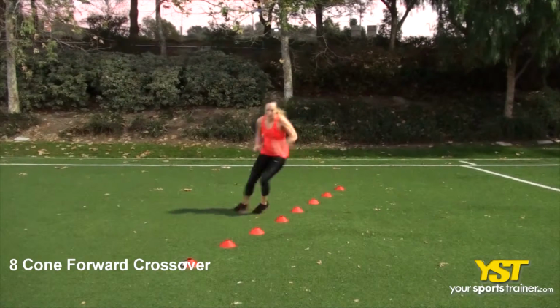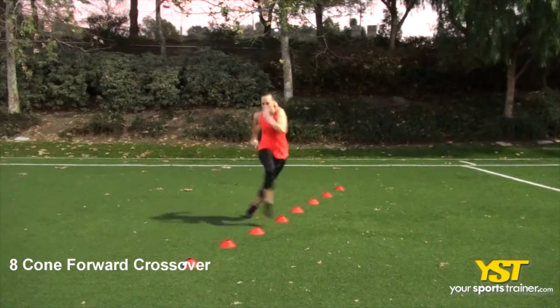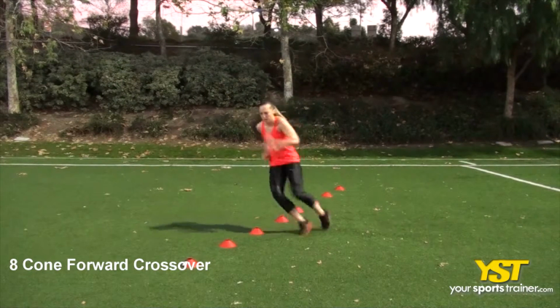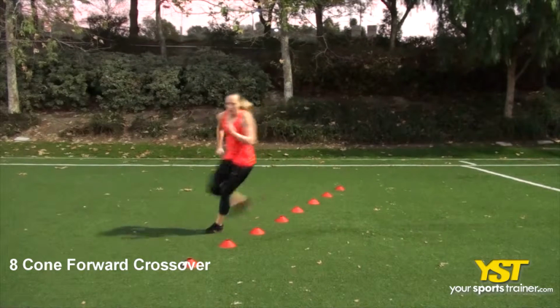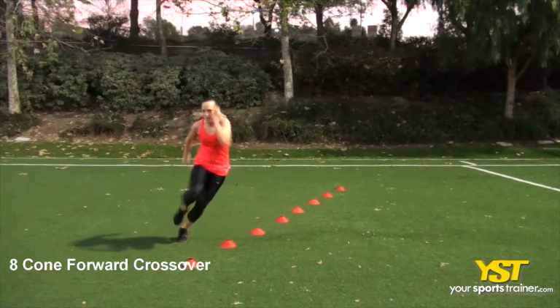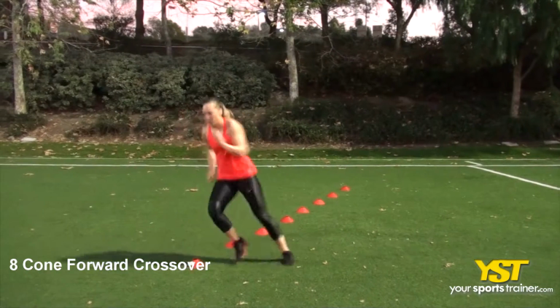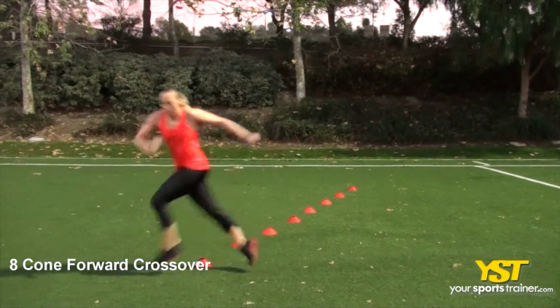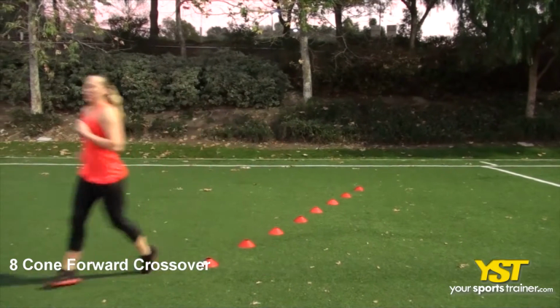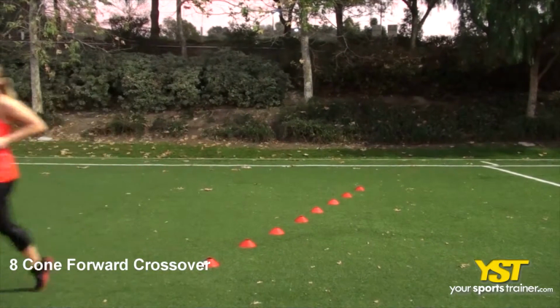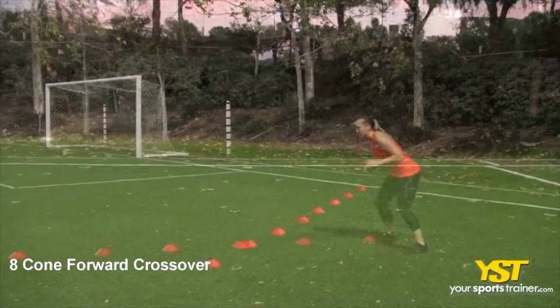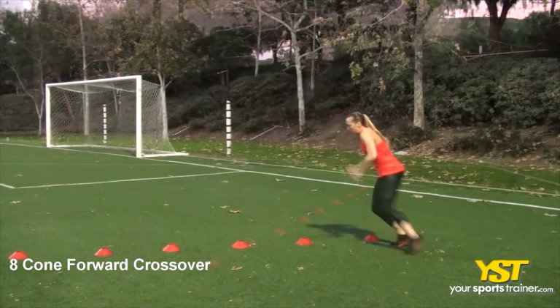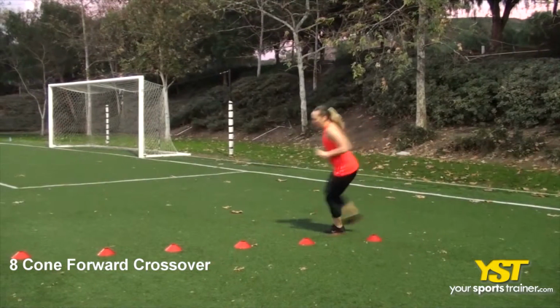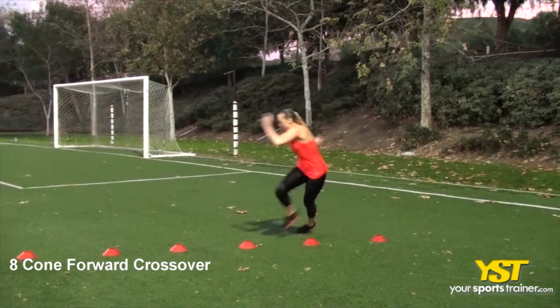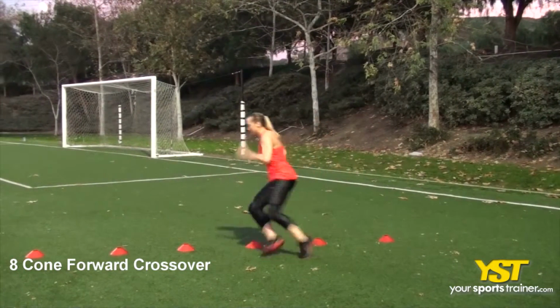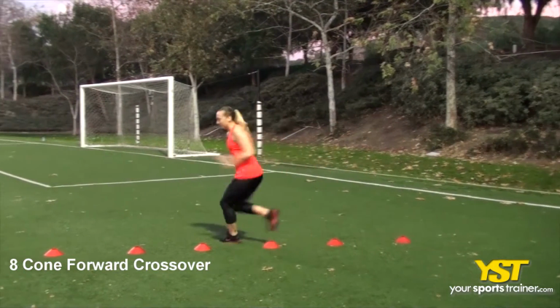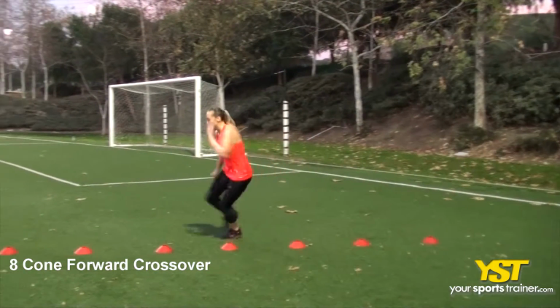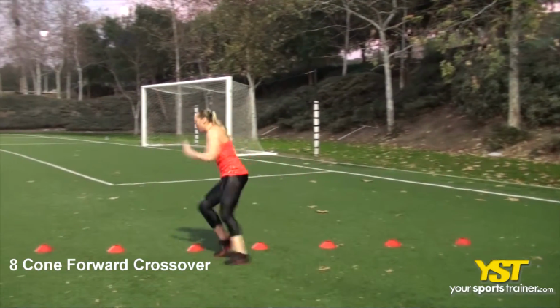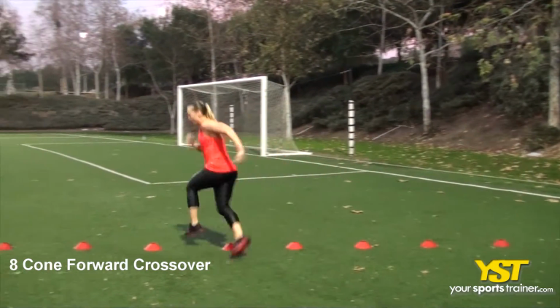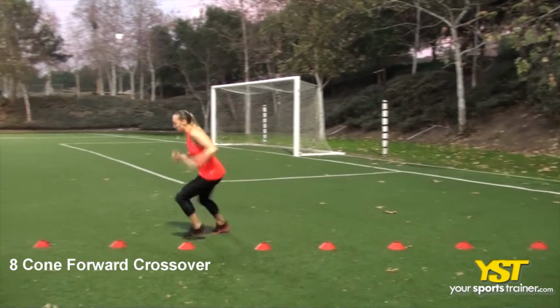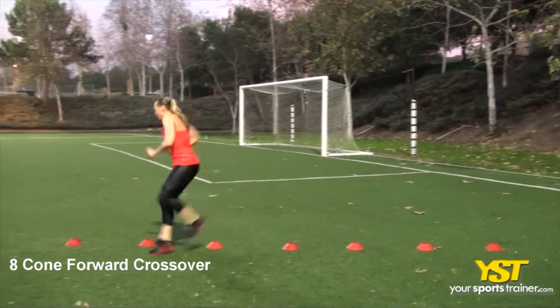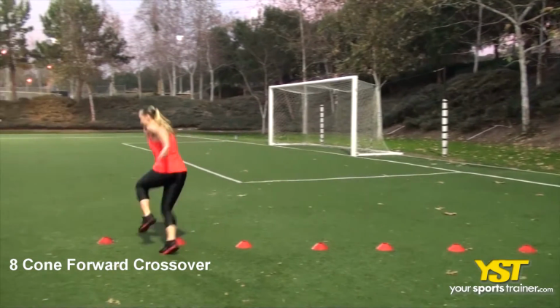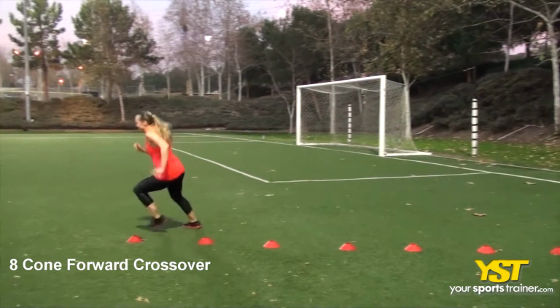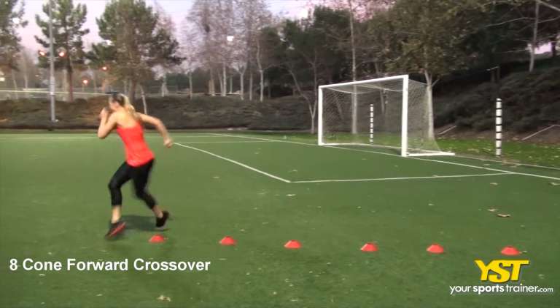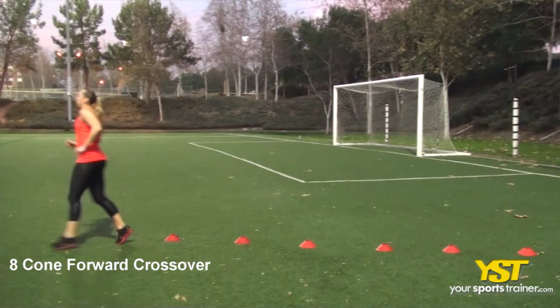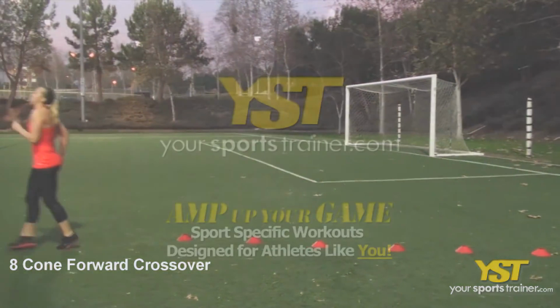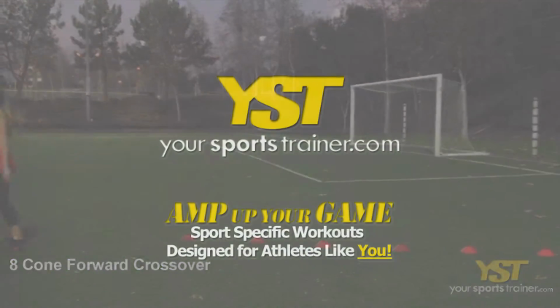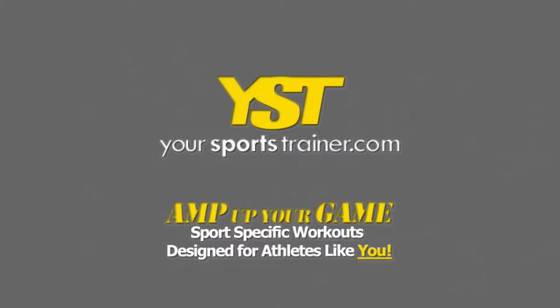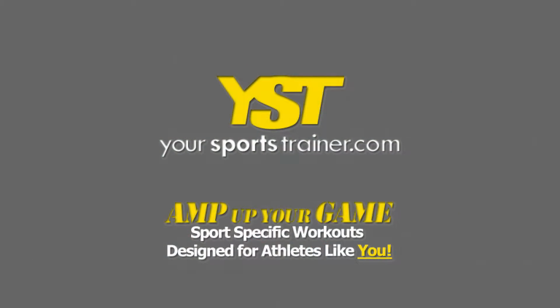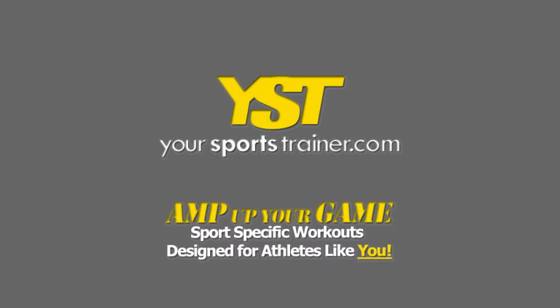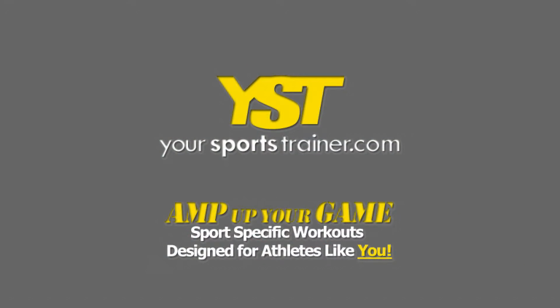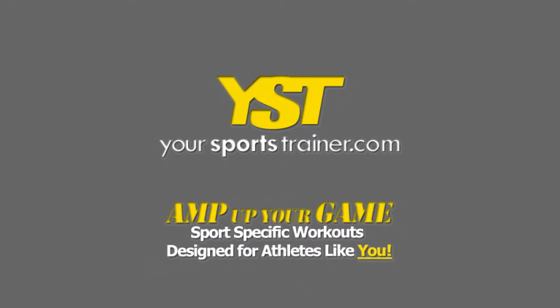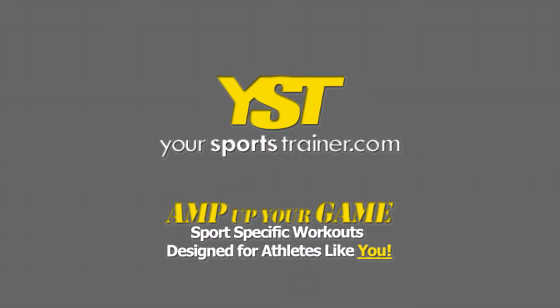Continue the exercise — the faster you pump your arms, the more speed your feet can move. This is a YourSportstrainer.com production.